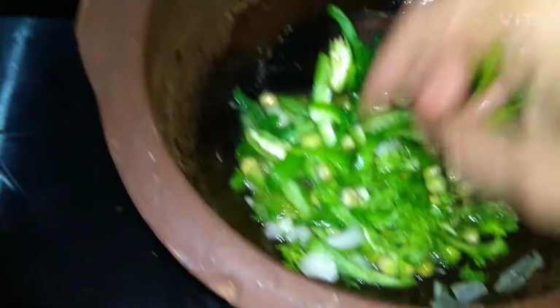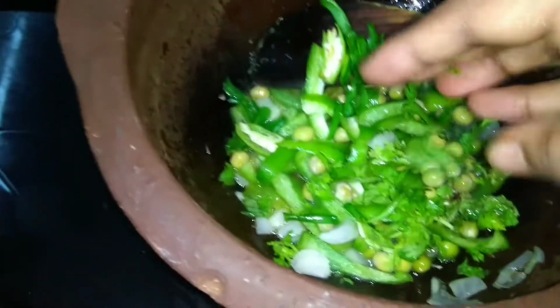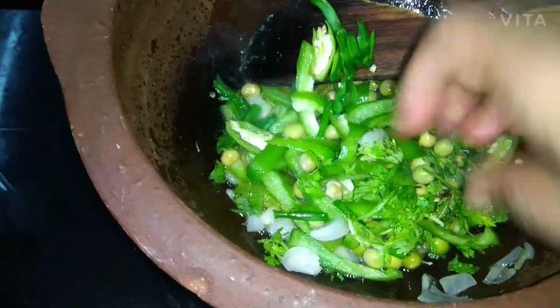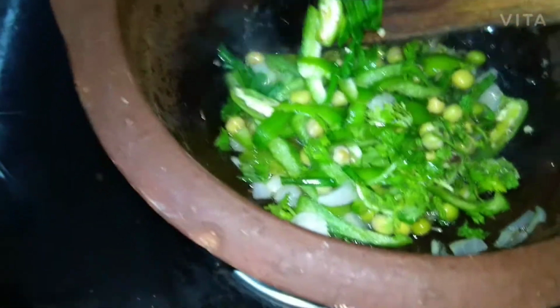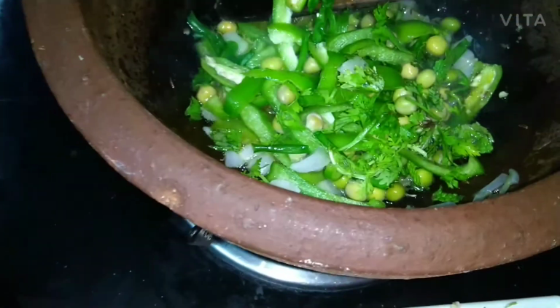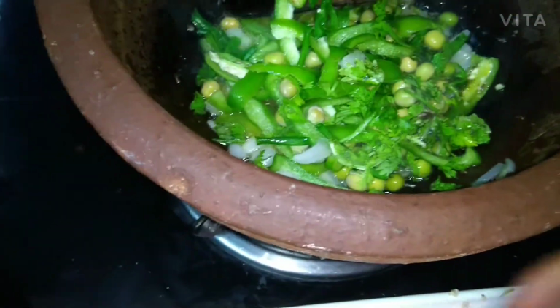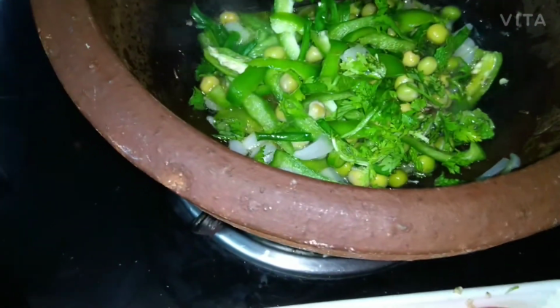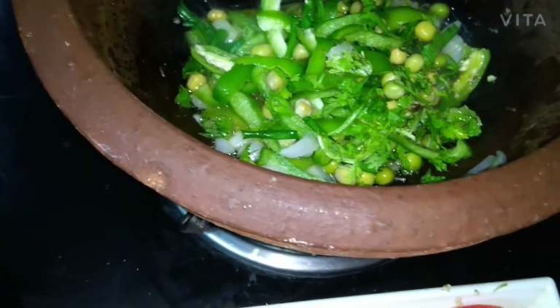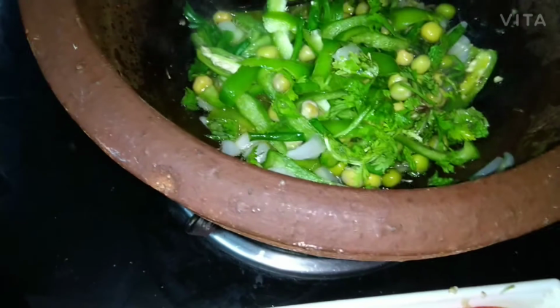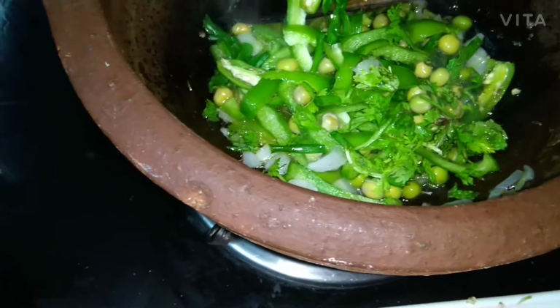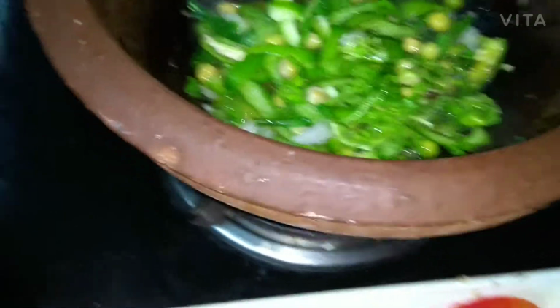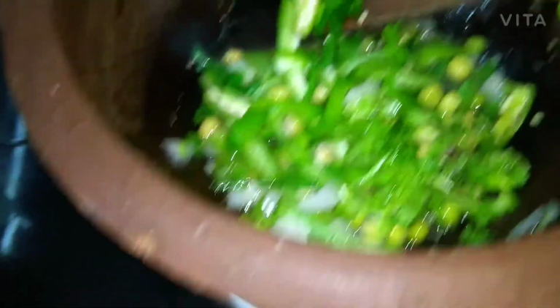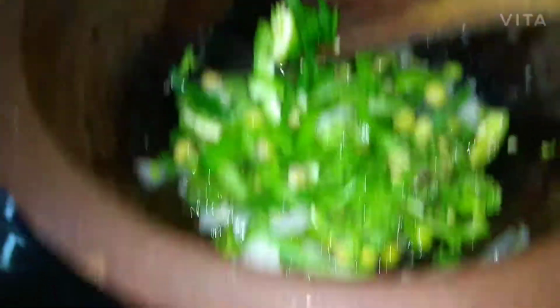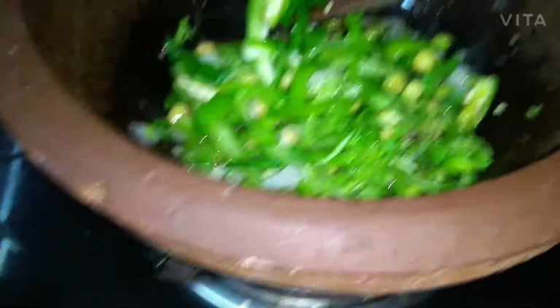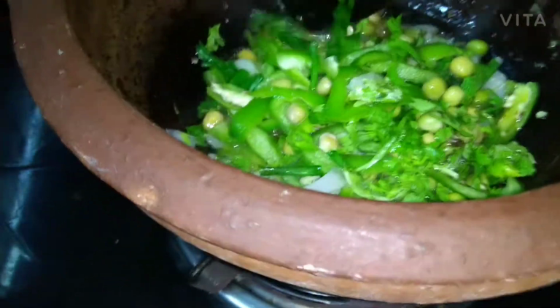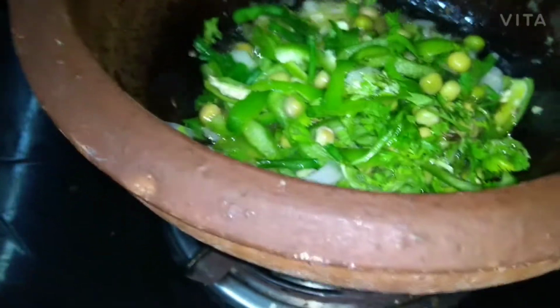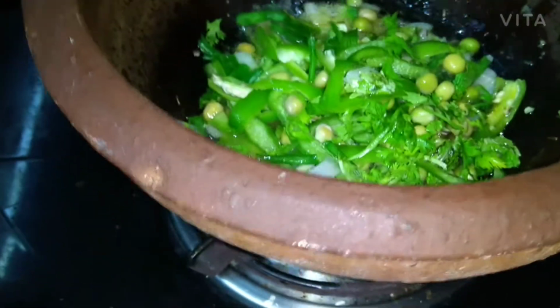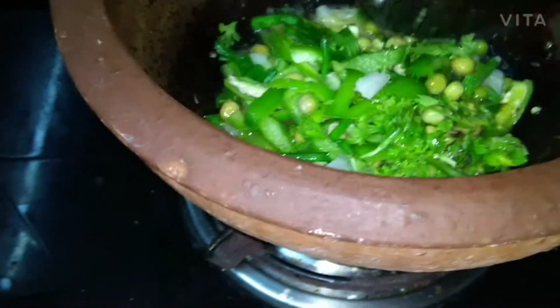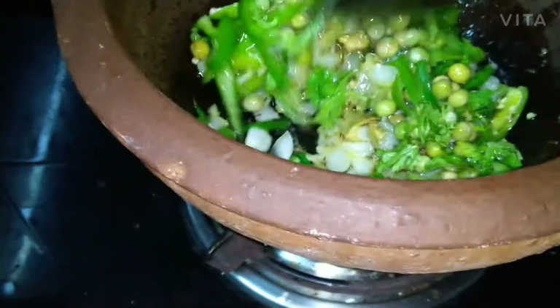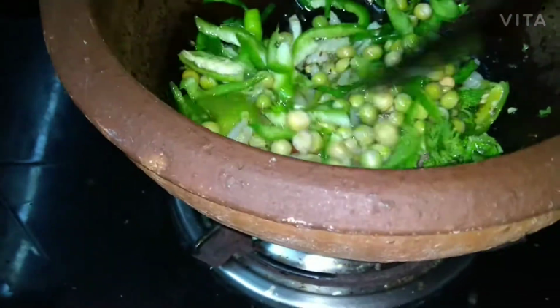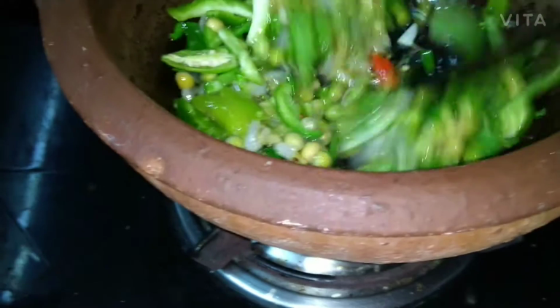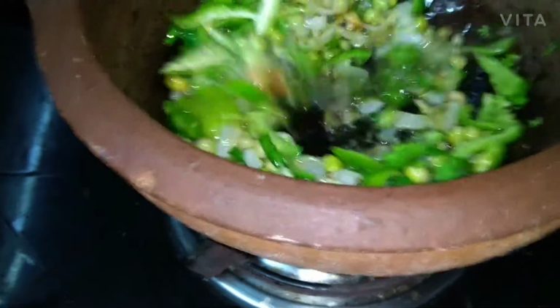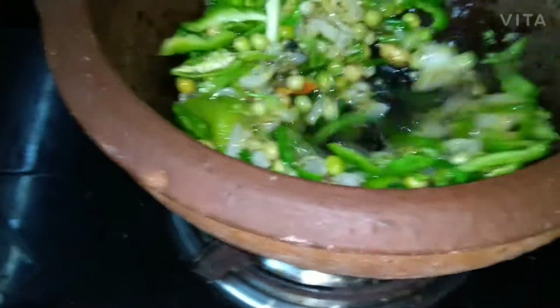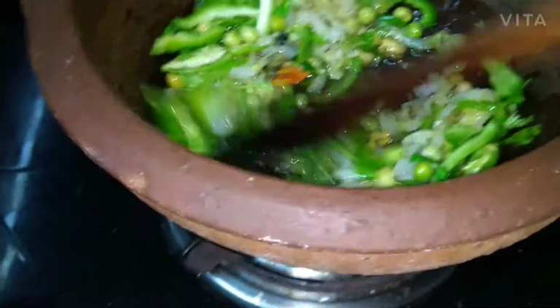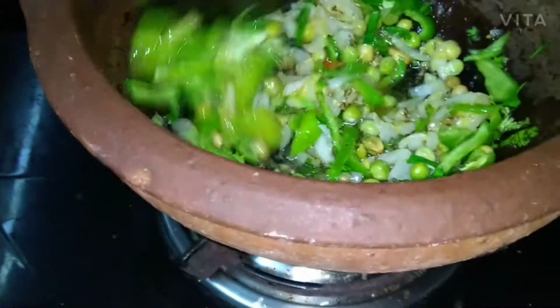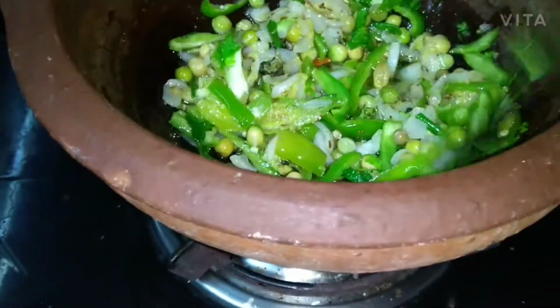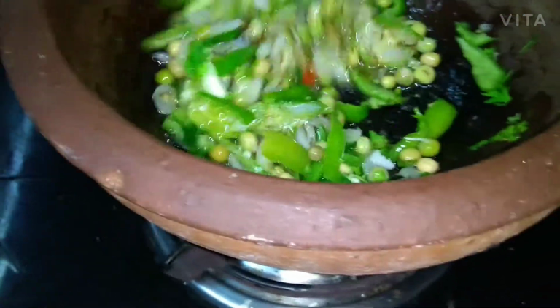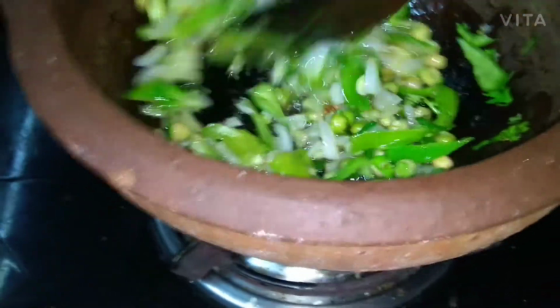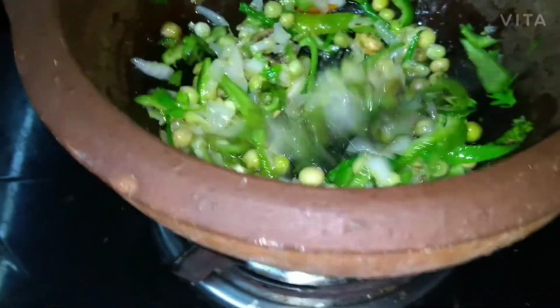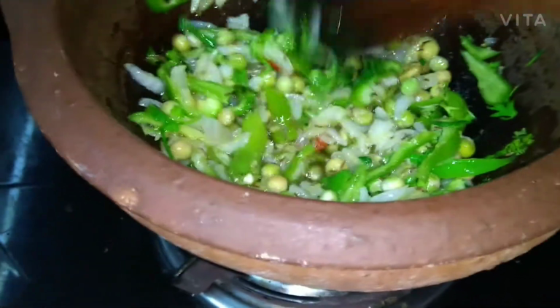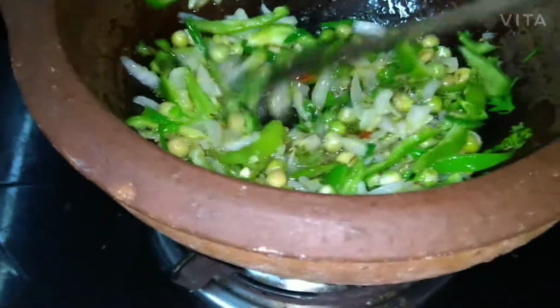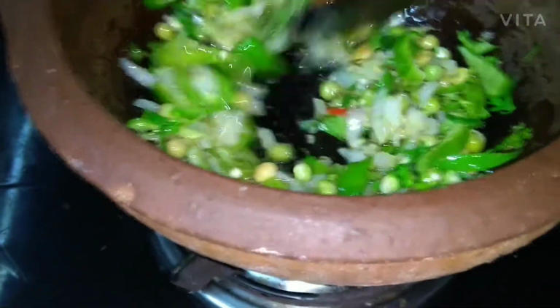We add some pudina and some dhaniya patta so that we can add flavor in the pan — it will bring a nice flavor to the dish. You can see it will give a very good flavor.